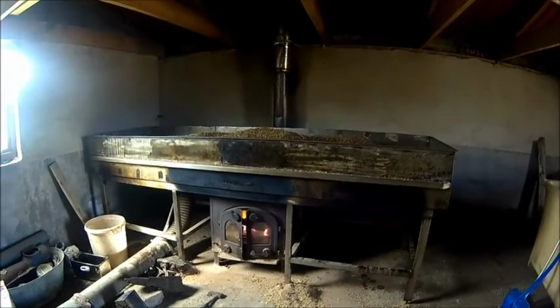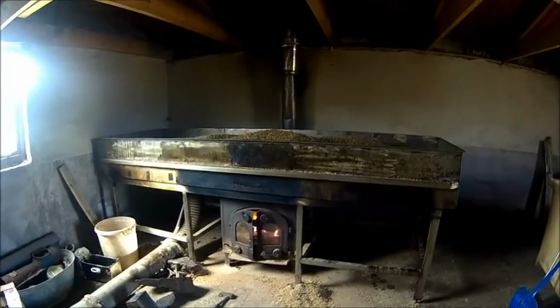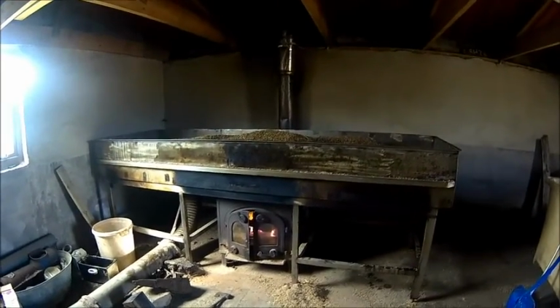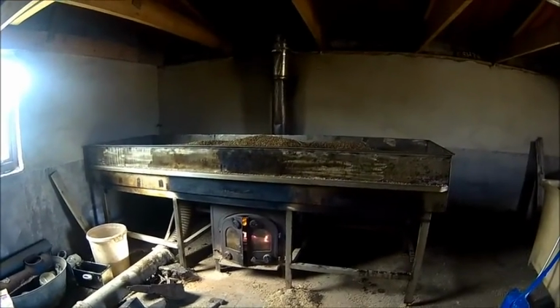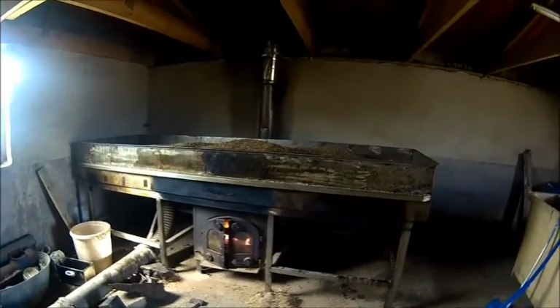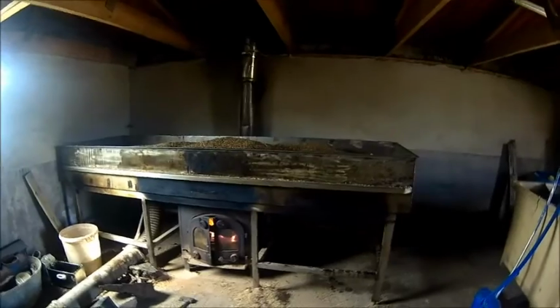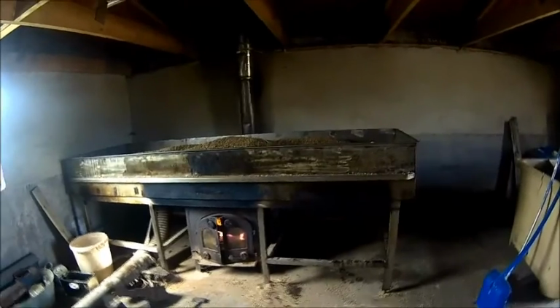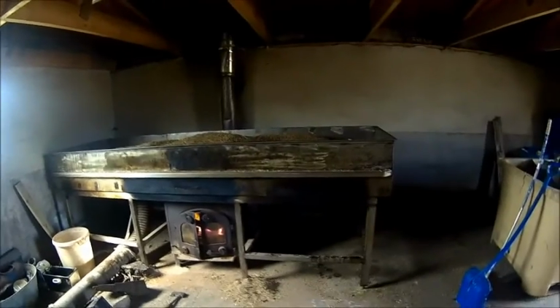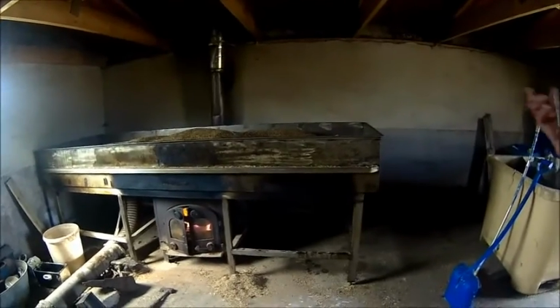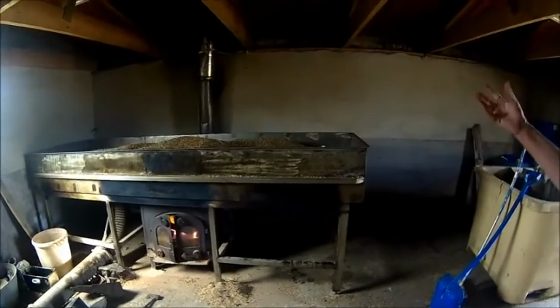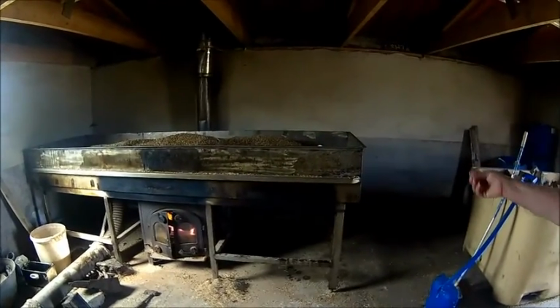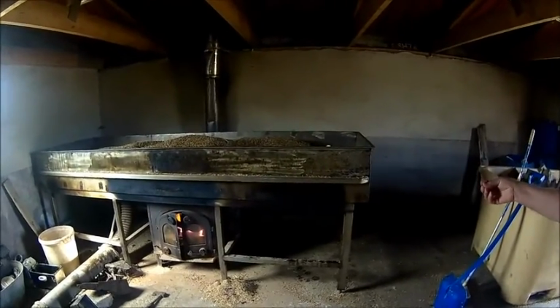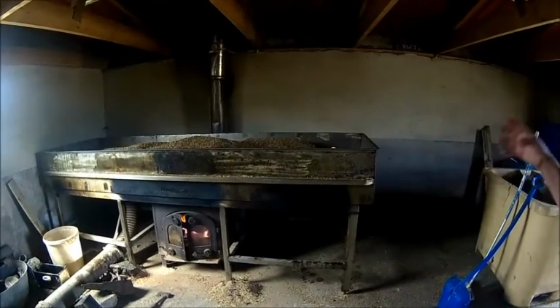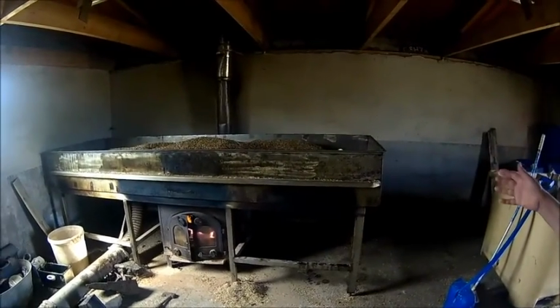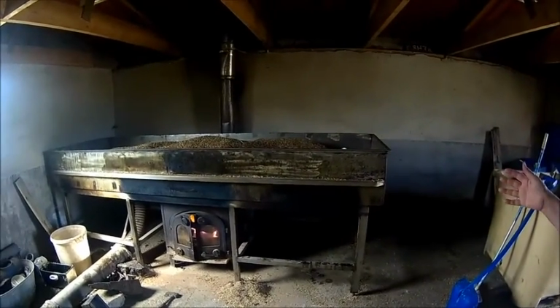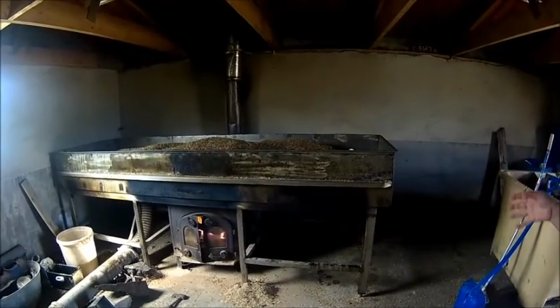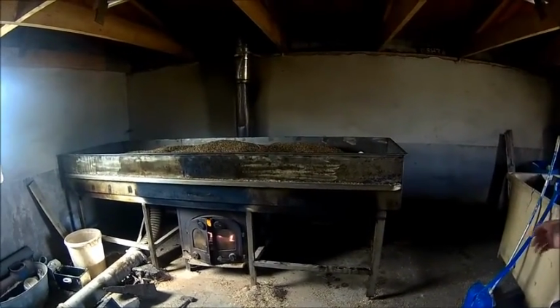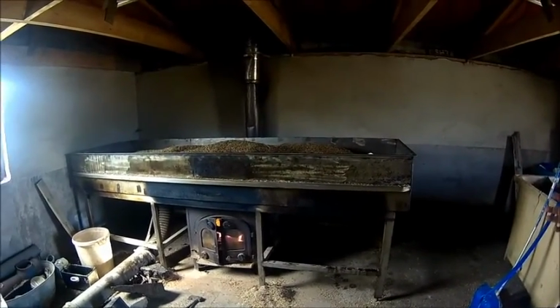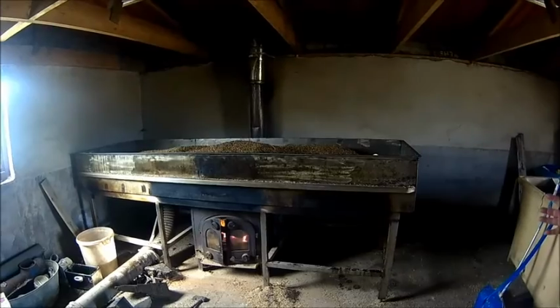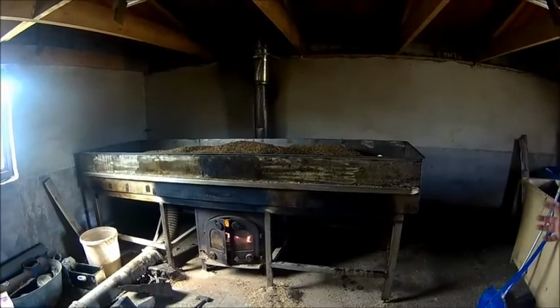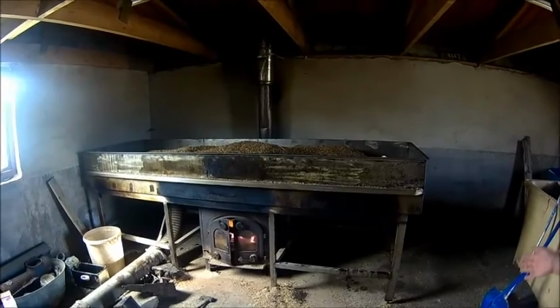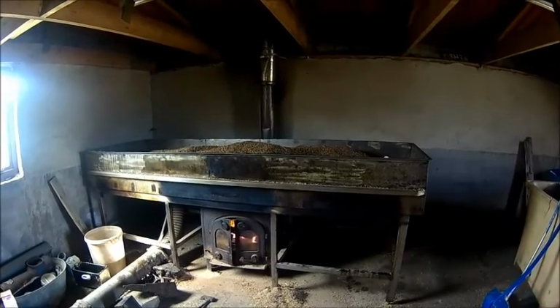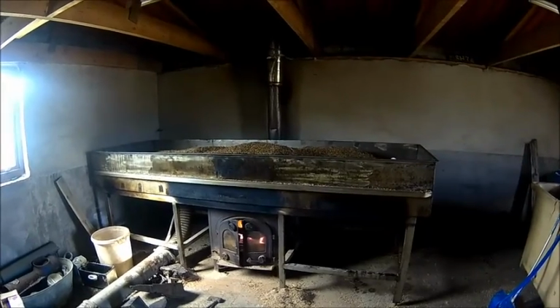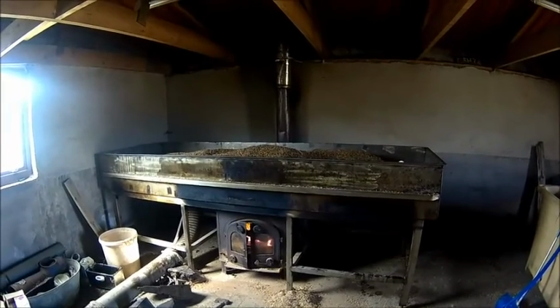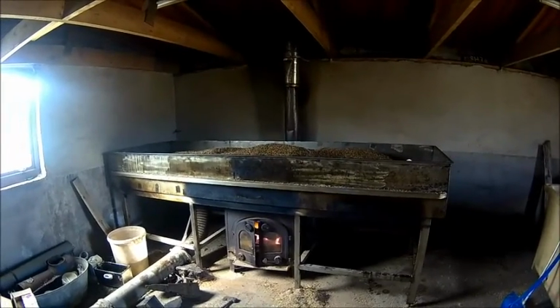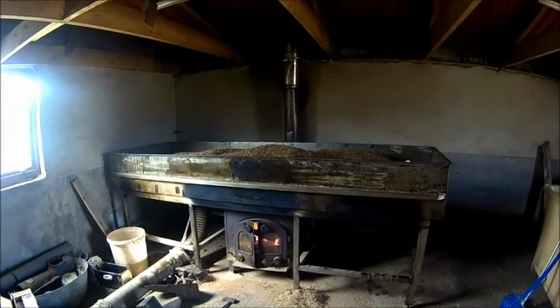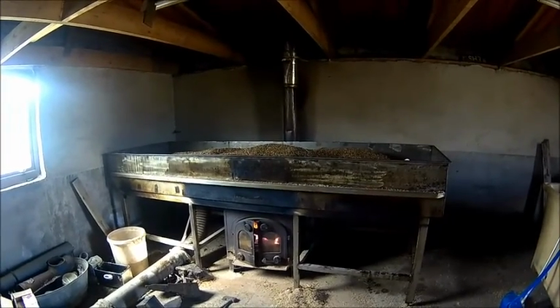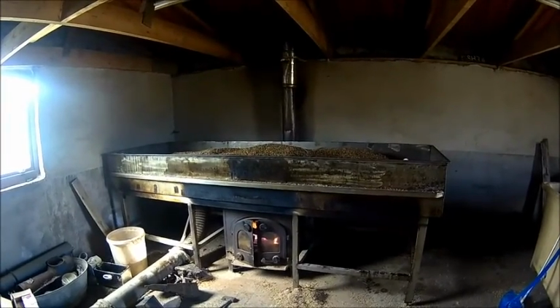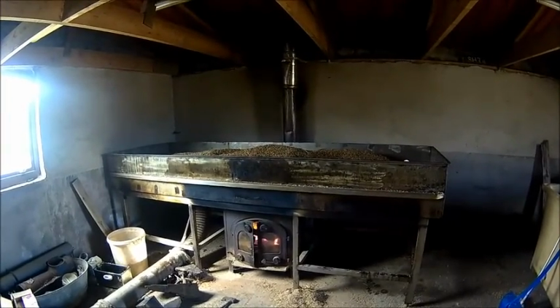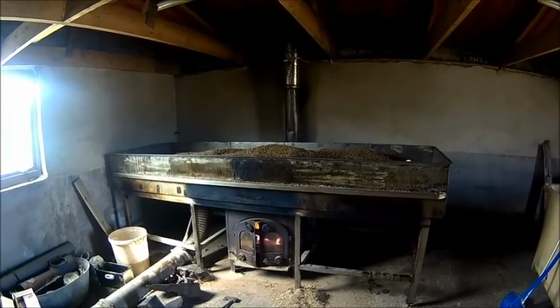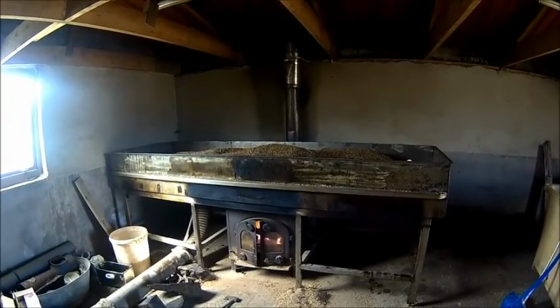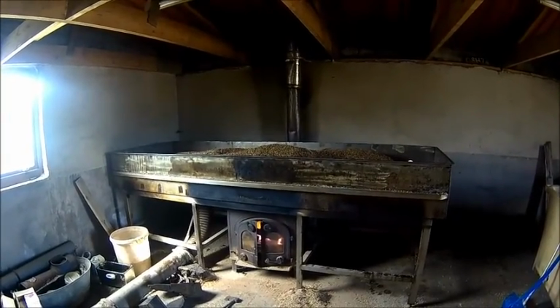Looks like a nice setup actually! So, as you can see, there's your barley on the table, soaked with river water, two days and two nights. It then comes onto the floor here and keeps getting turned until it starts germinating.